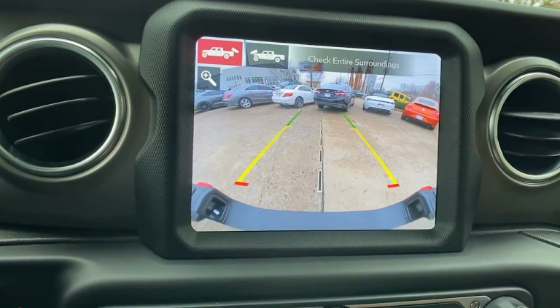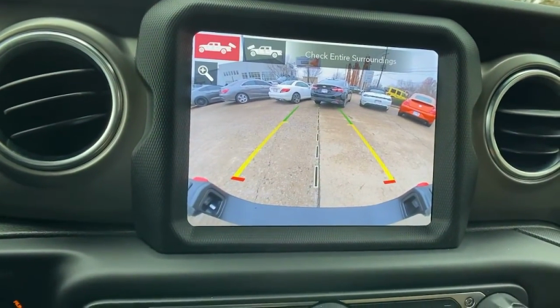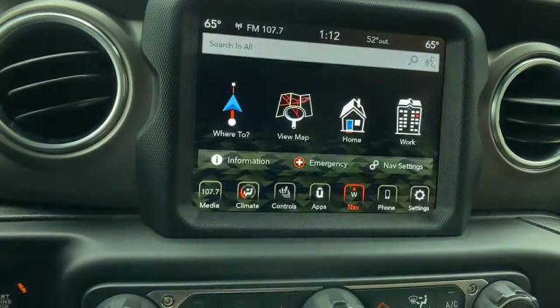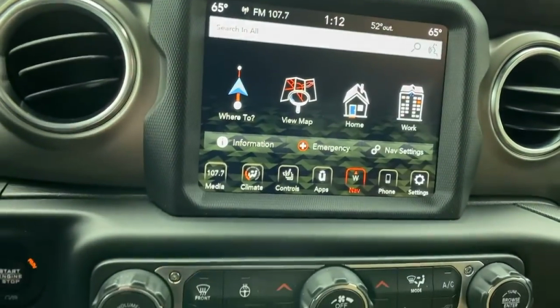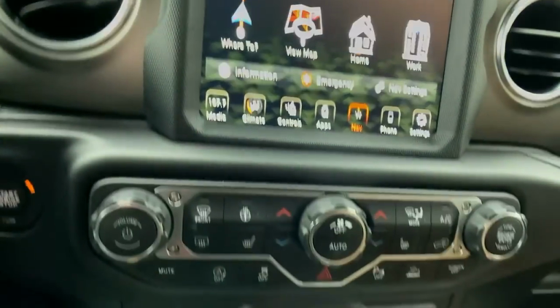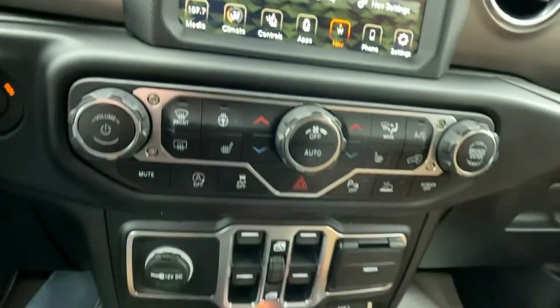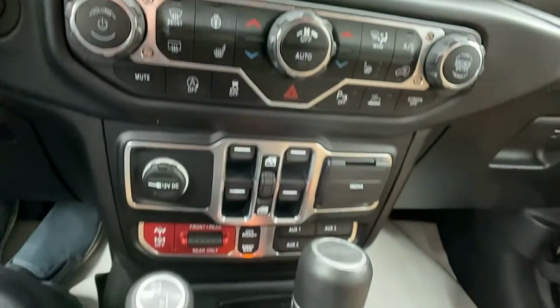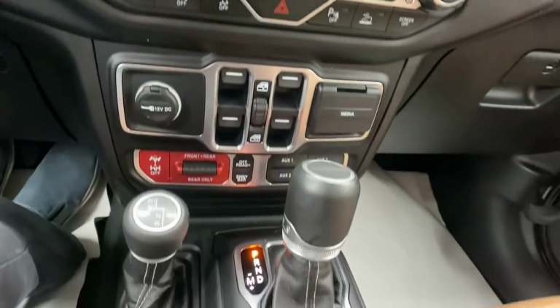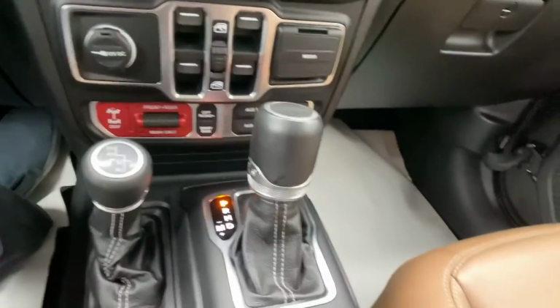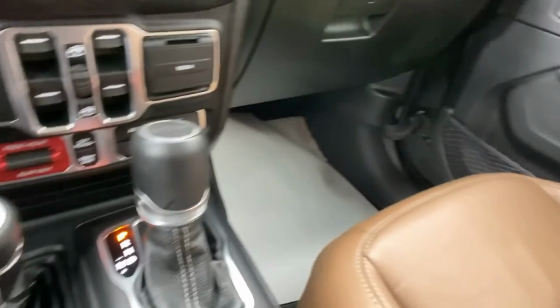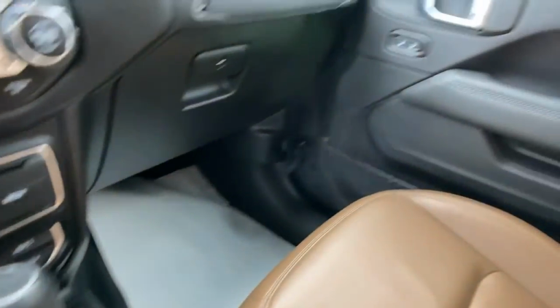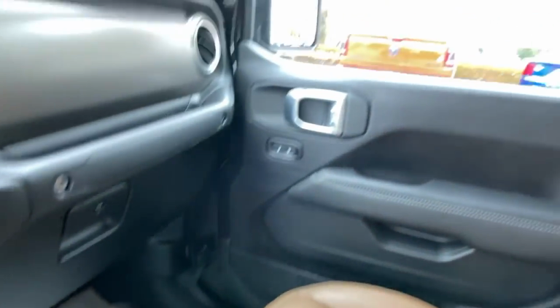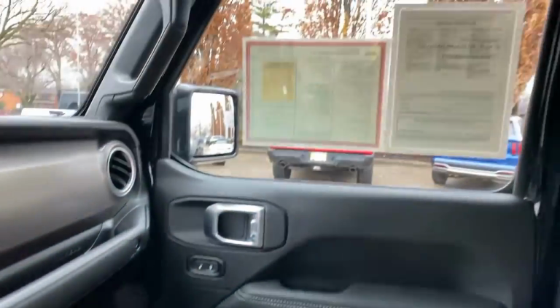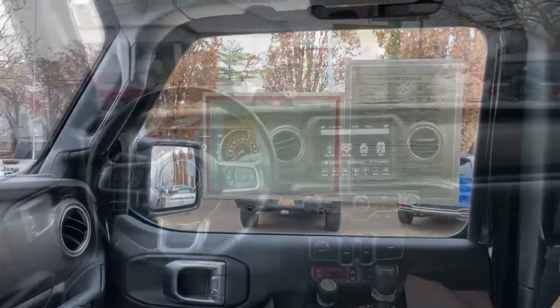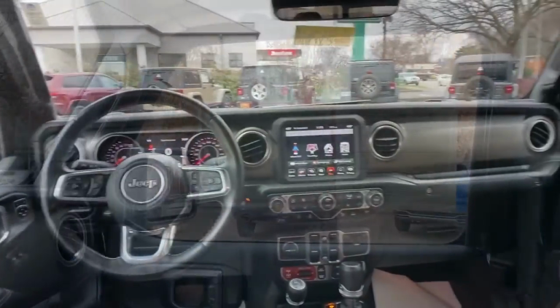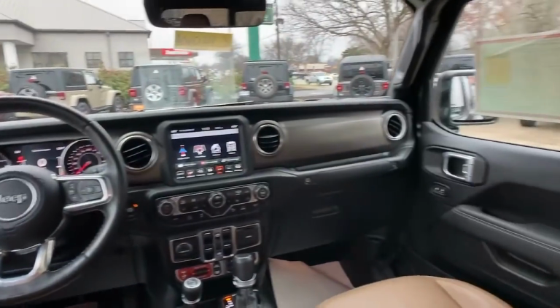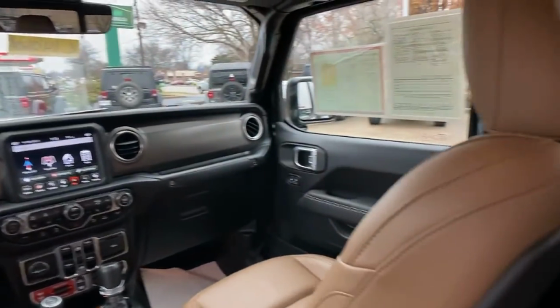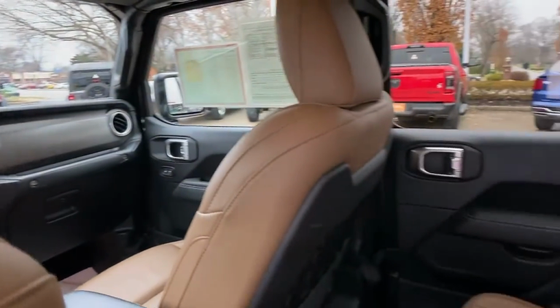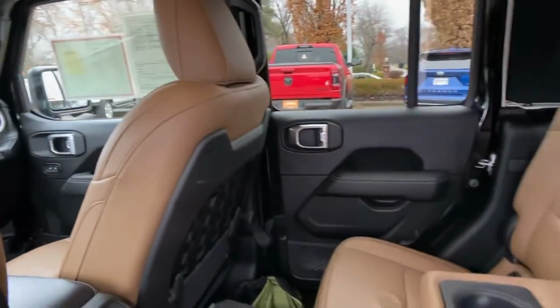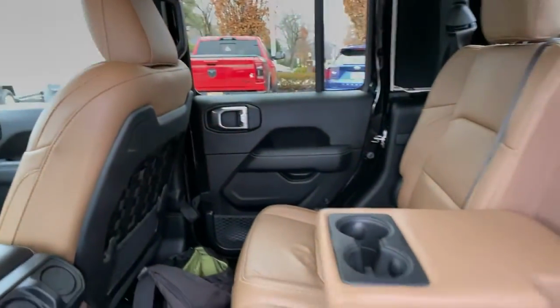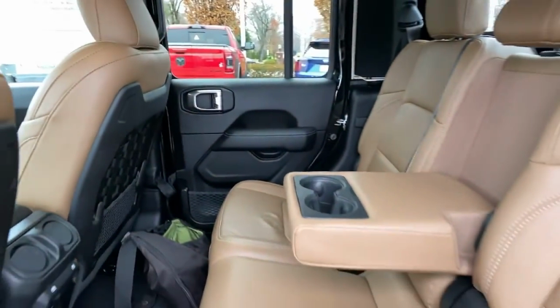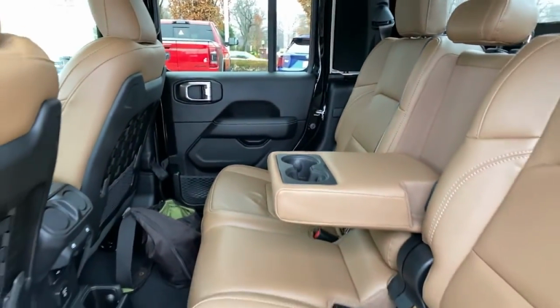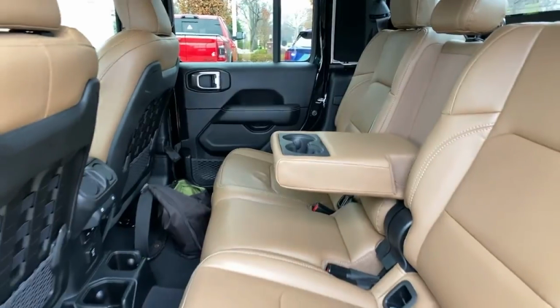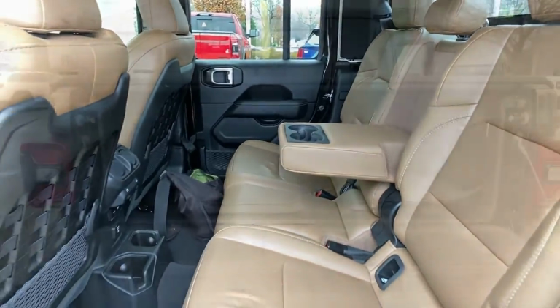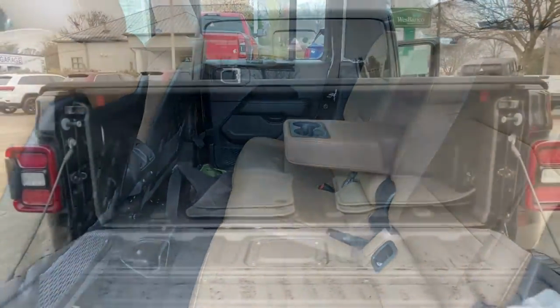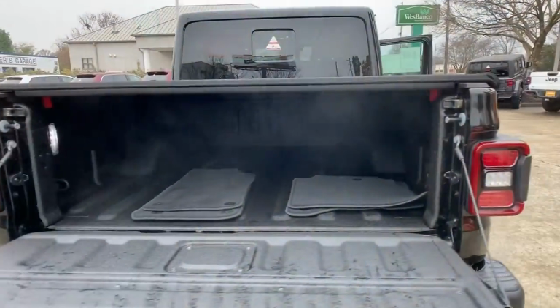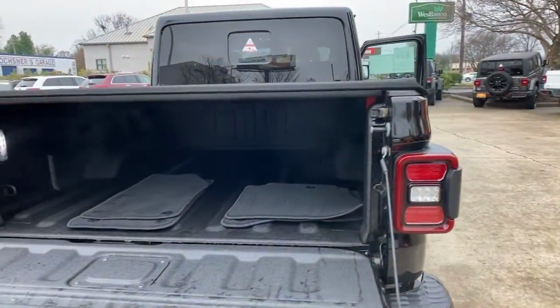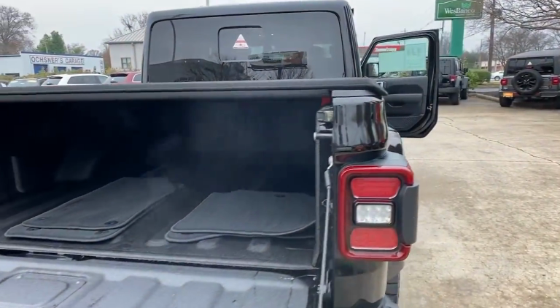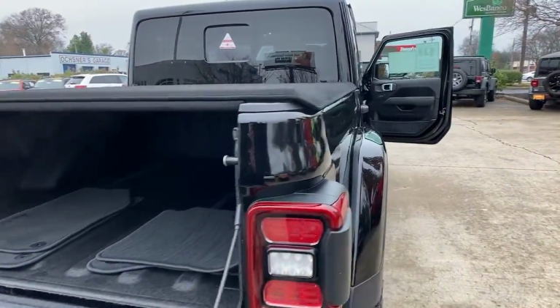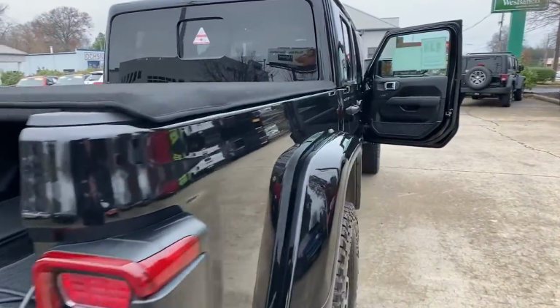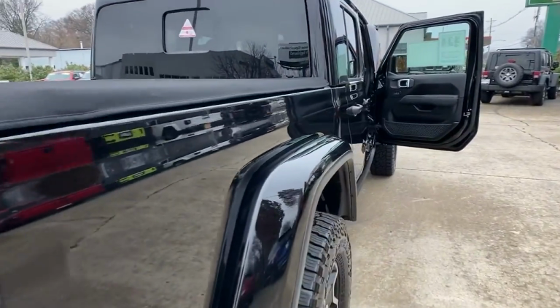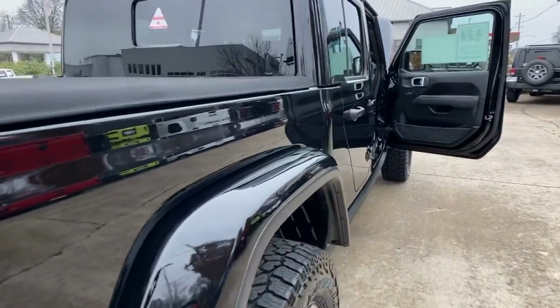Keyless entry, navigation system, premium sound system, bed liner, fog lamps, satellite radio, remote engine start, backup camera, adaptive cruise control, heated front seat.